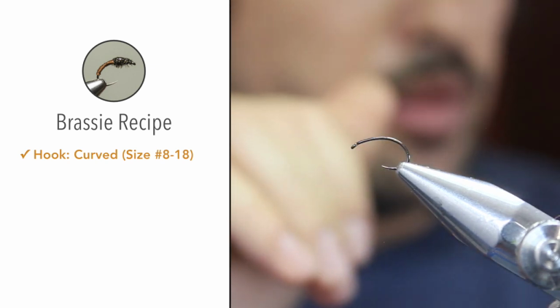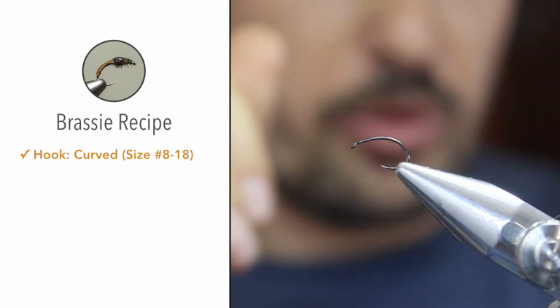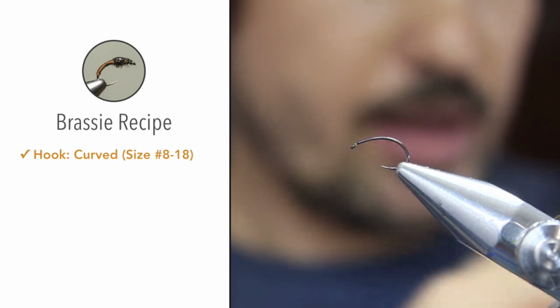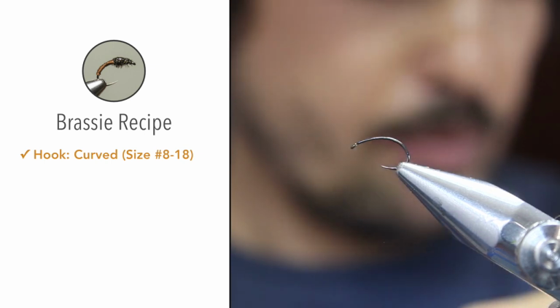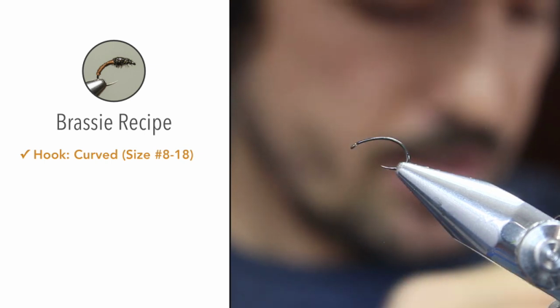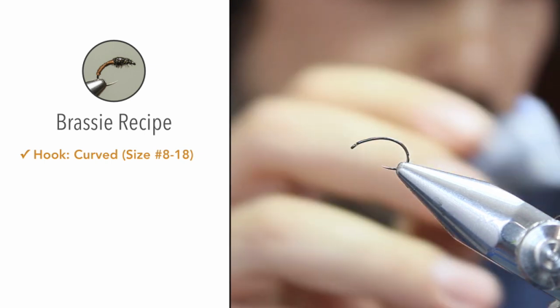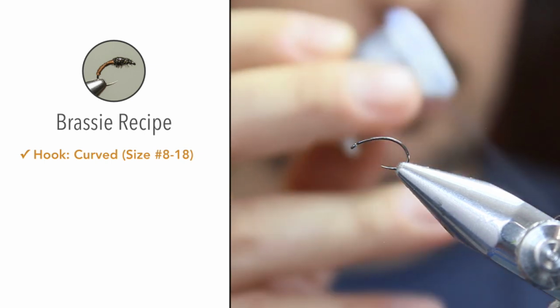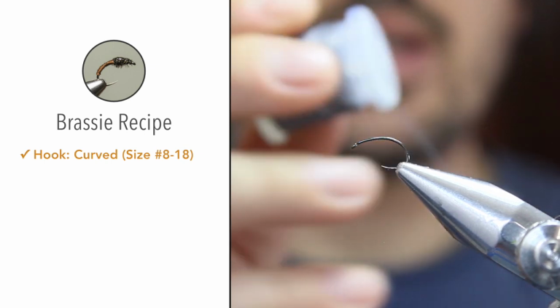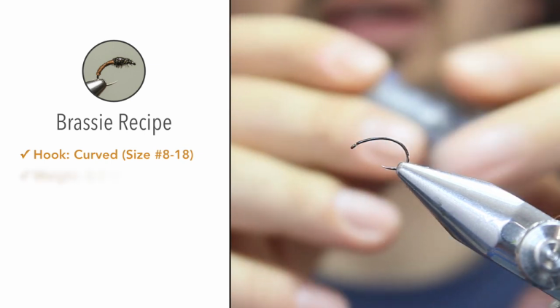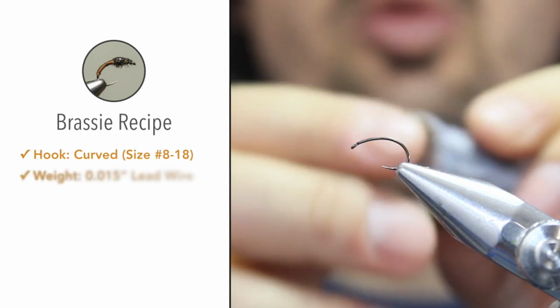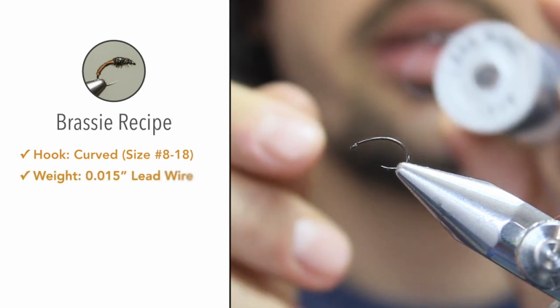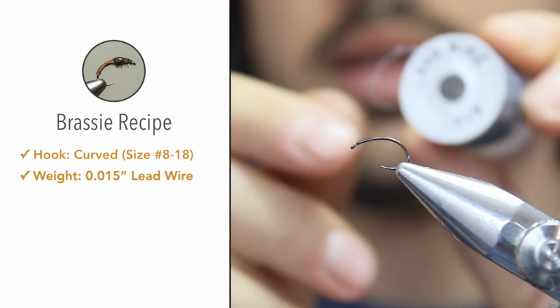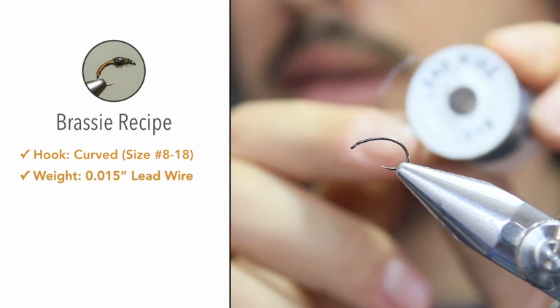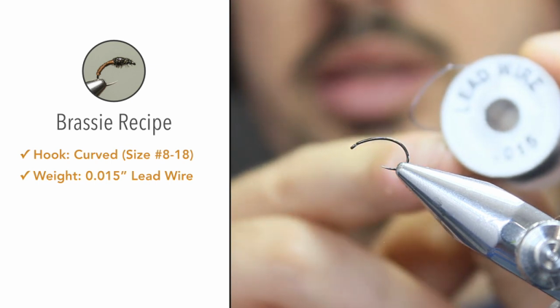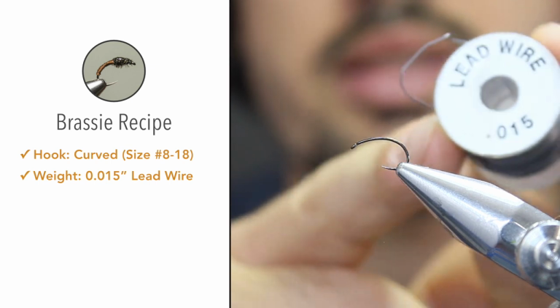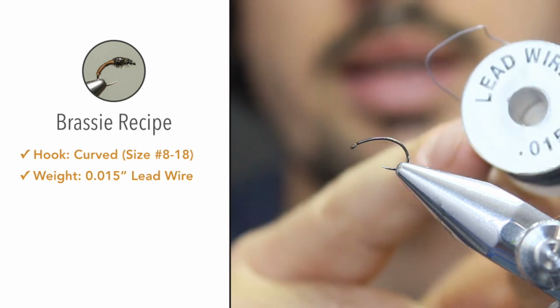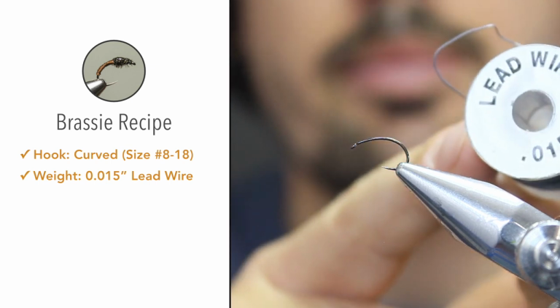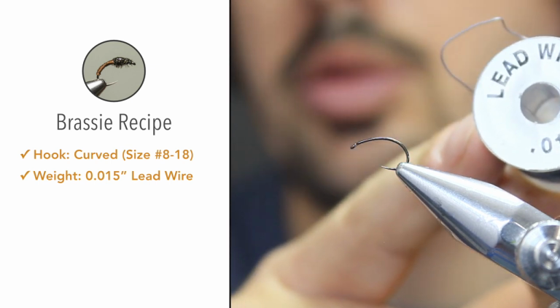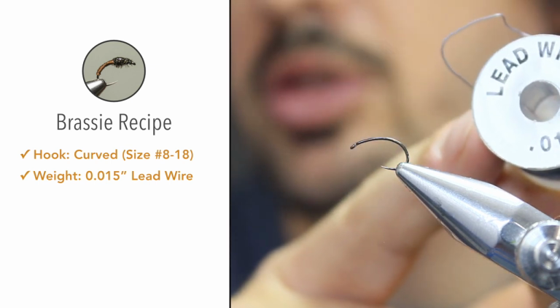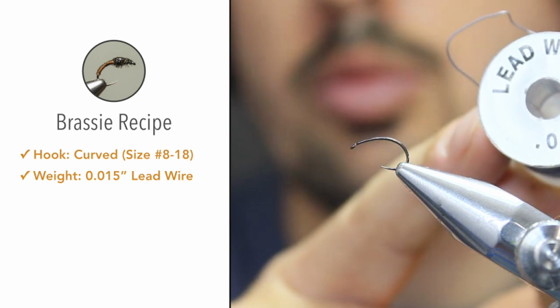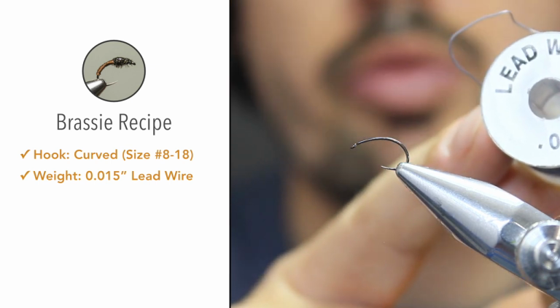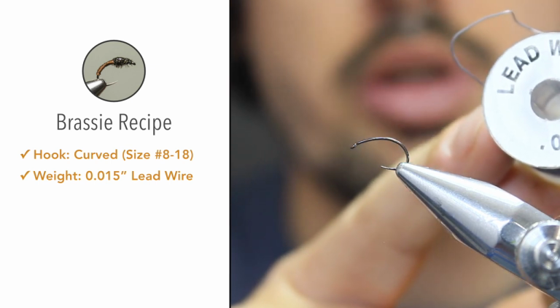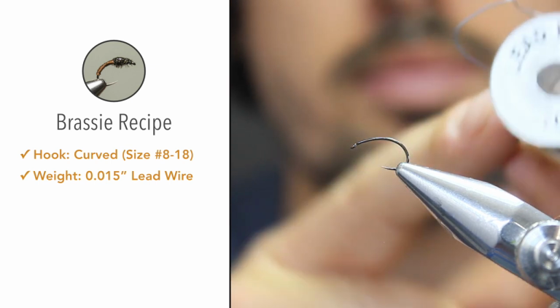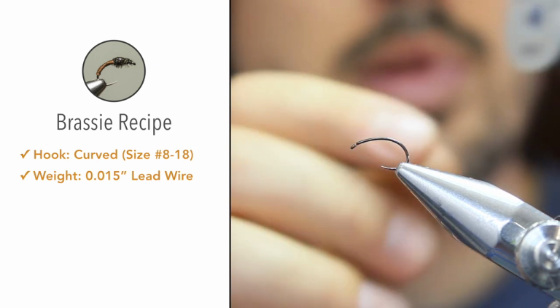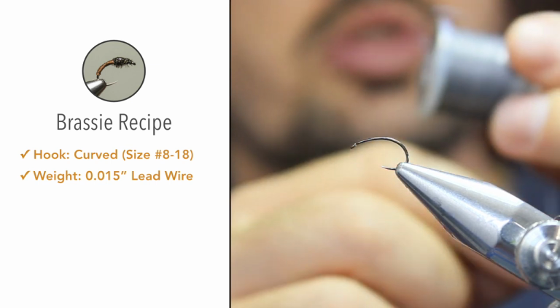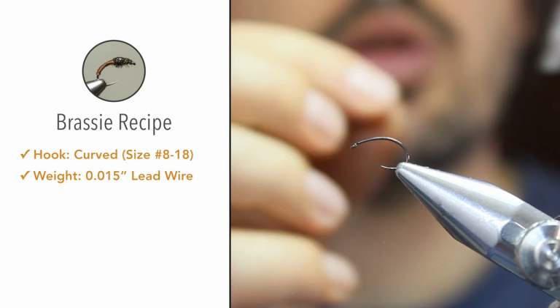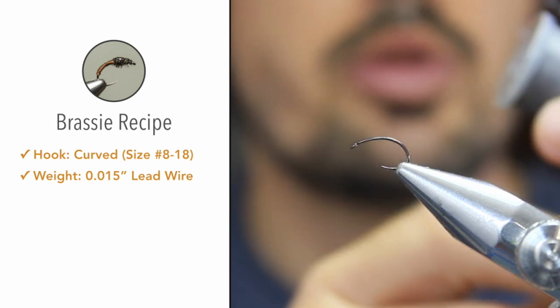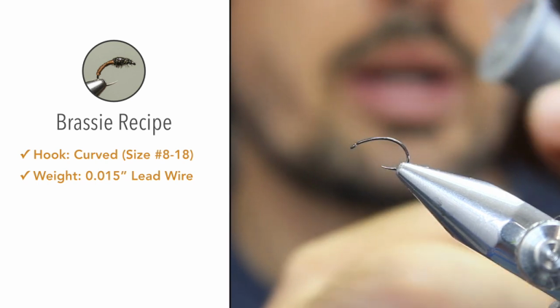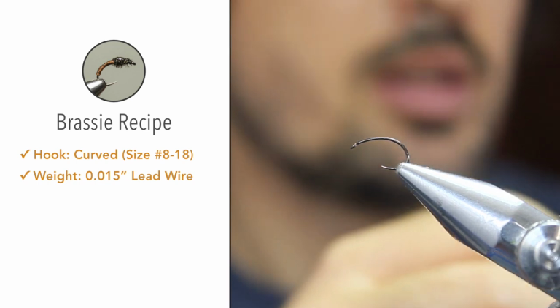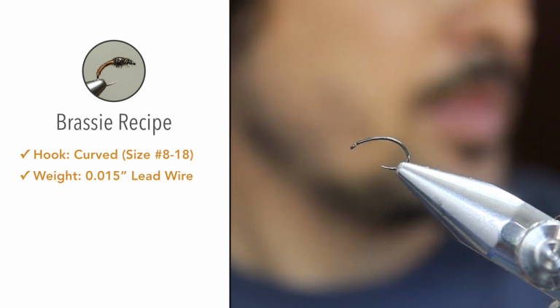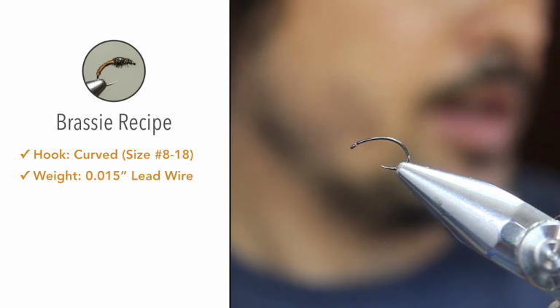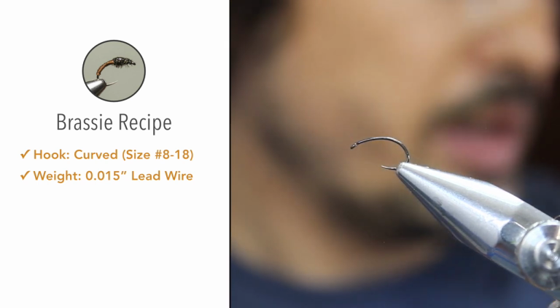For the weight we'll be using lead wire. This is 0.015 inch. This will just bulk up the thorax and add weight.